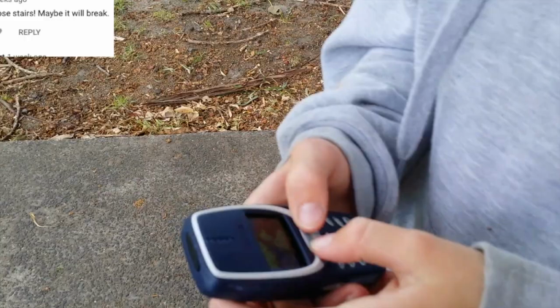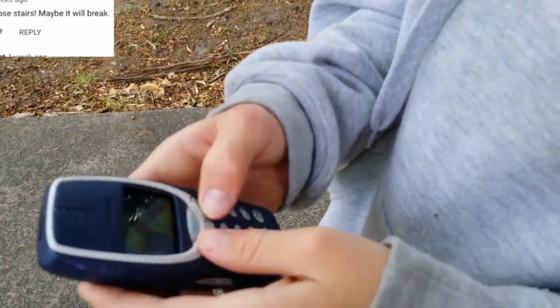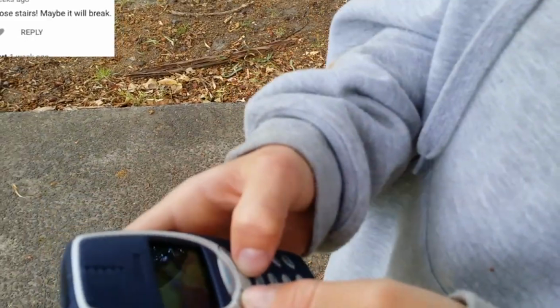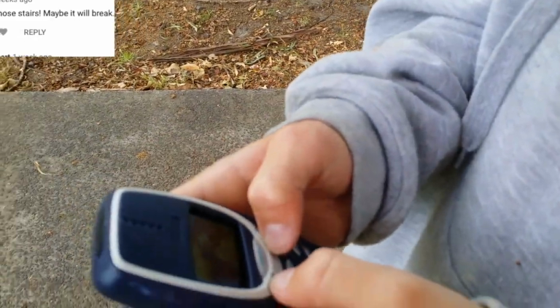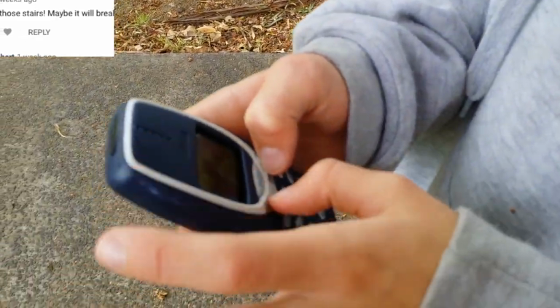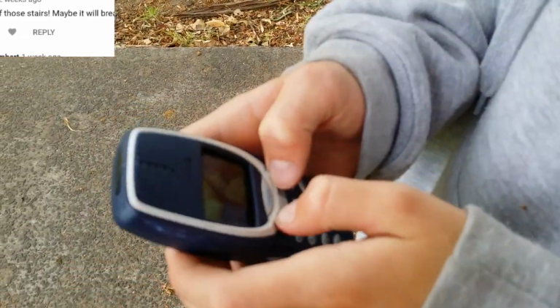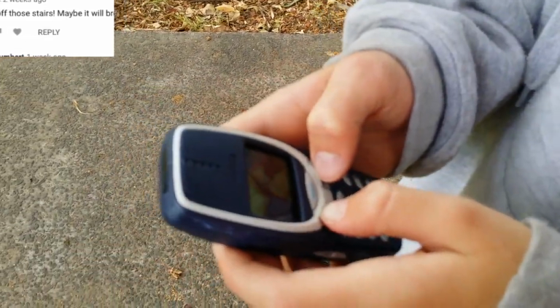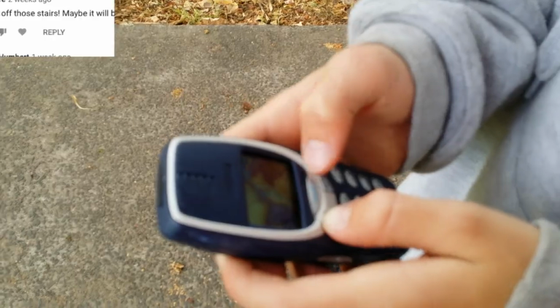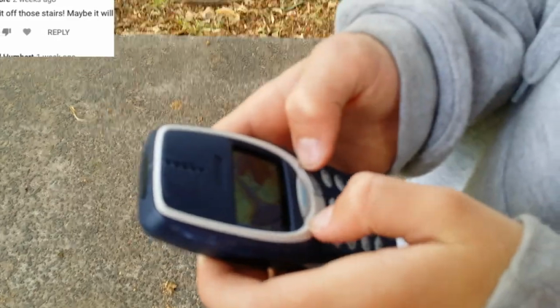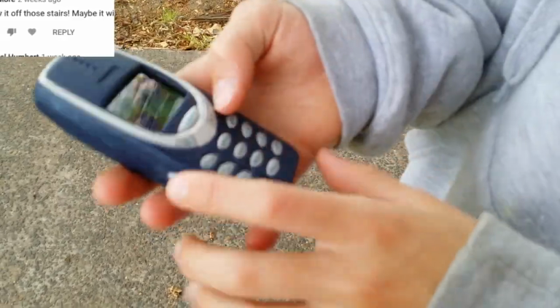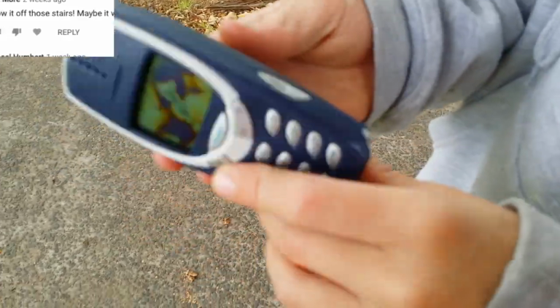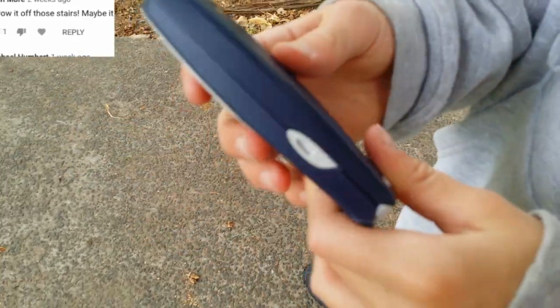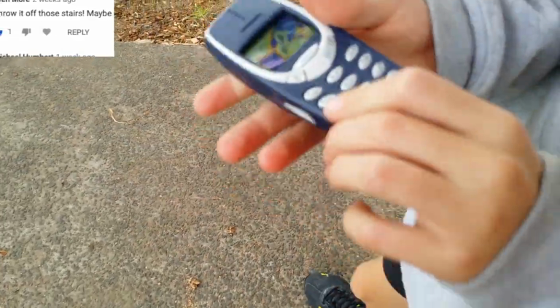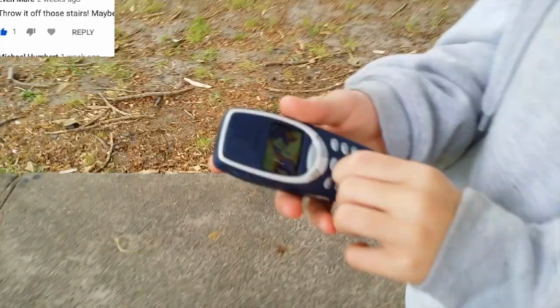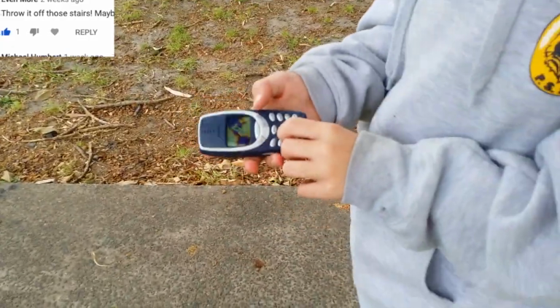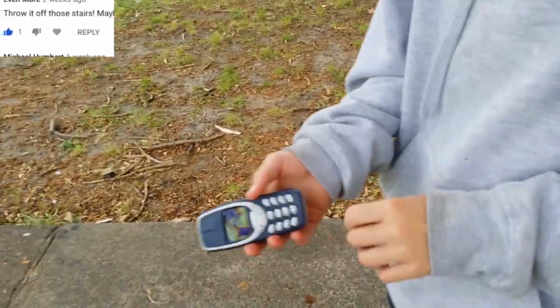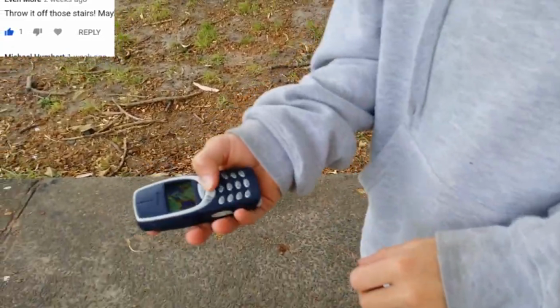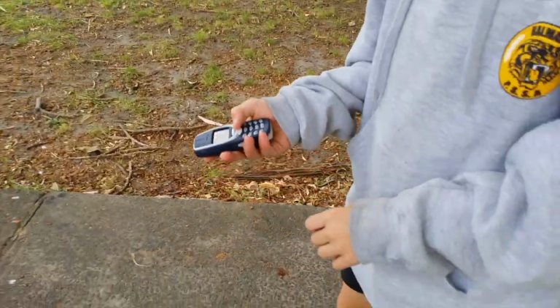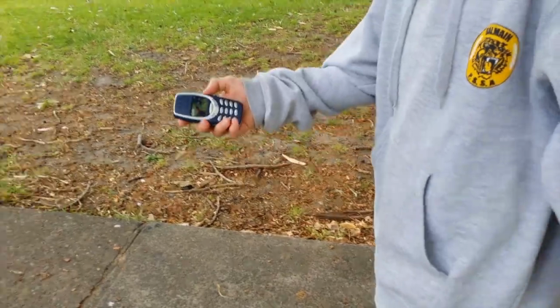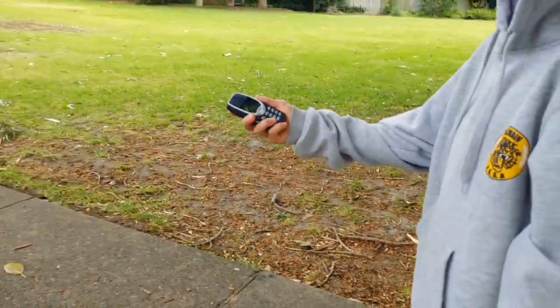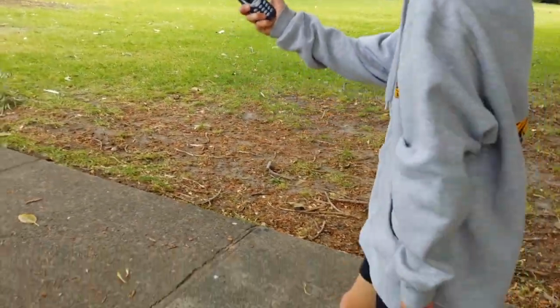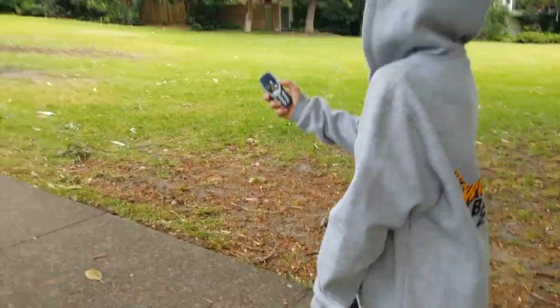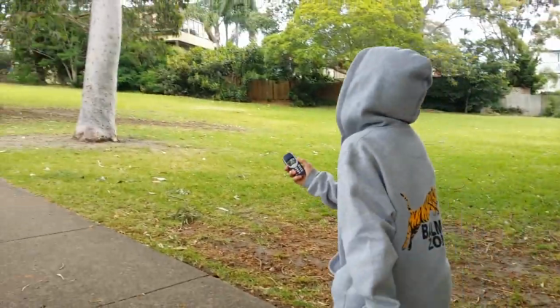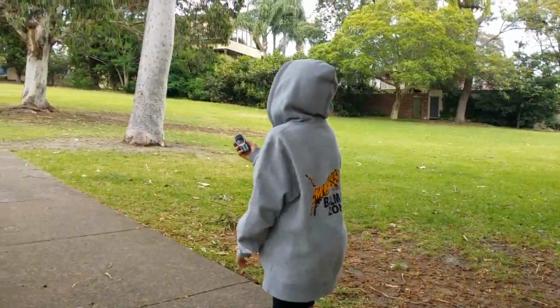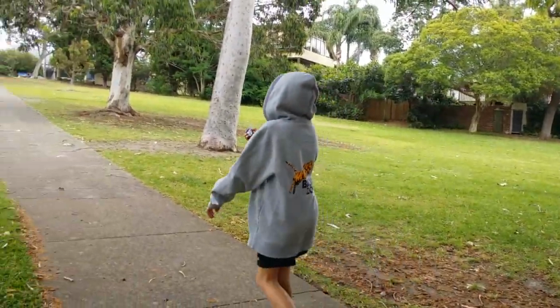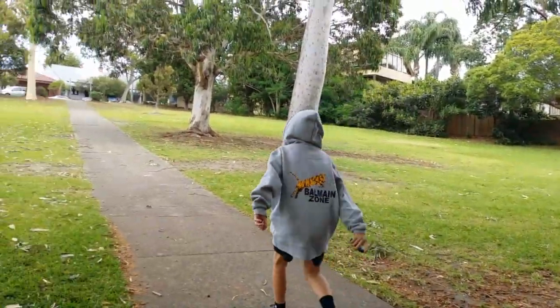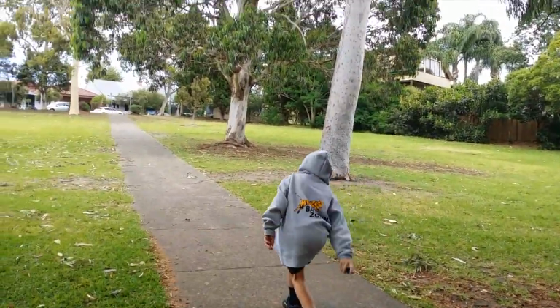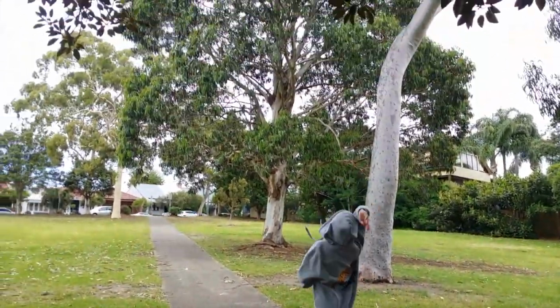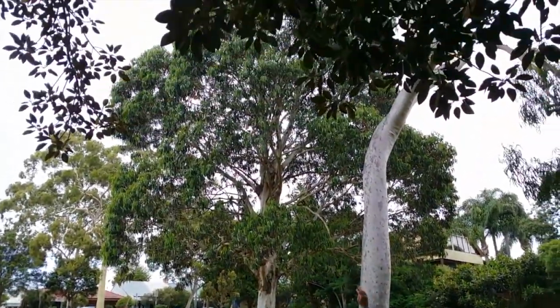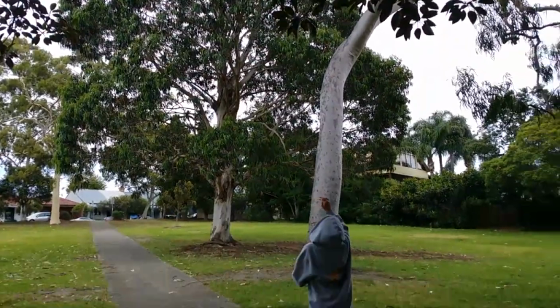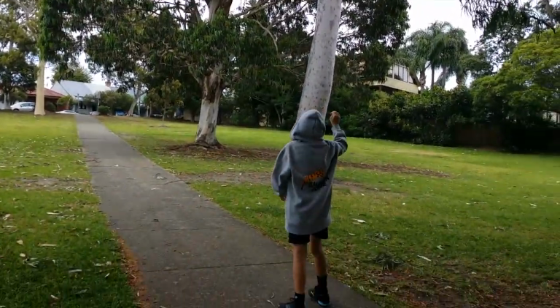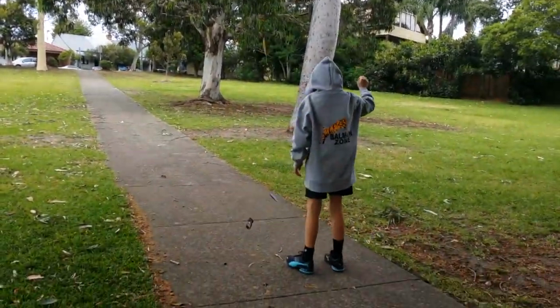Since we couldn't throw it off the stairs, we're just going to throw it in the air again, but a lot higher since we're in a park. Okay, 3, 2, 1, go. That hit the tree!